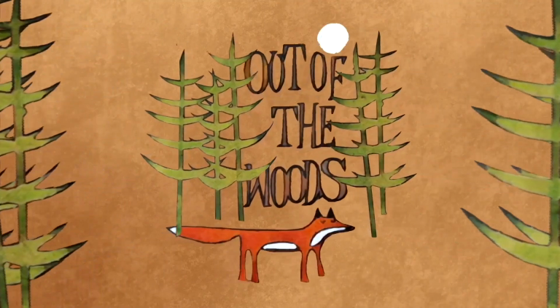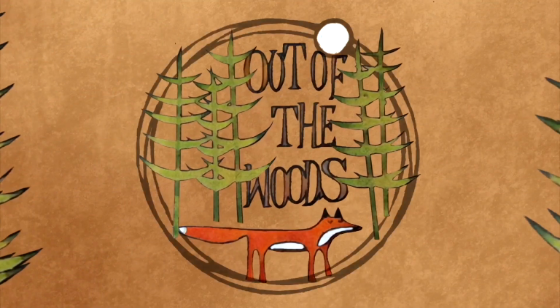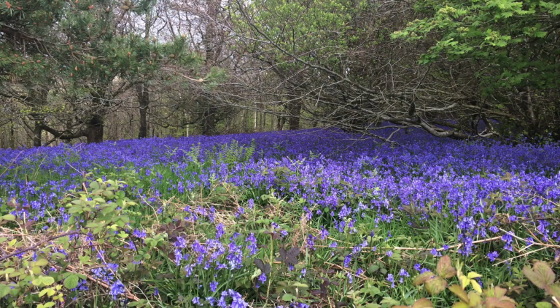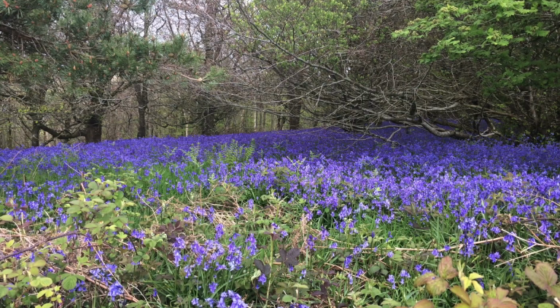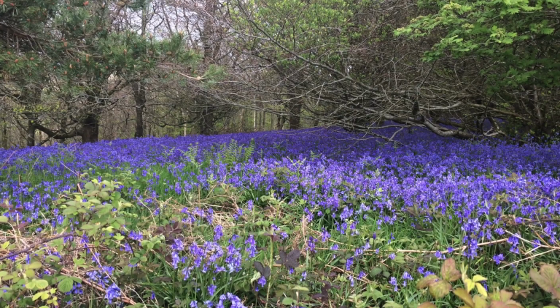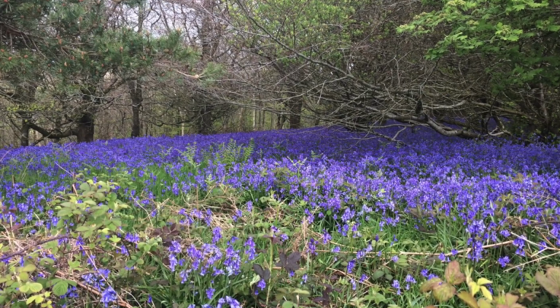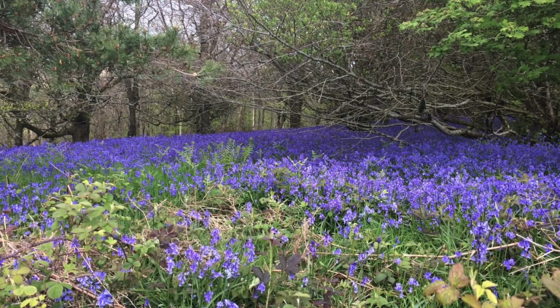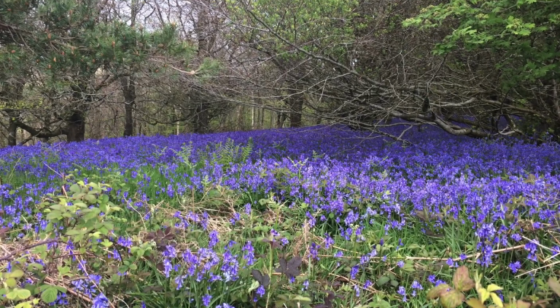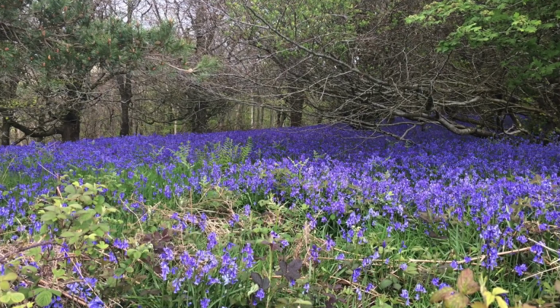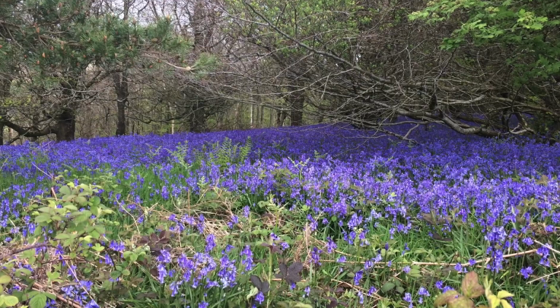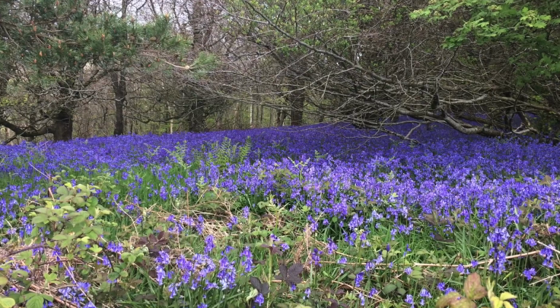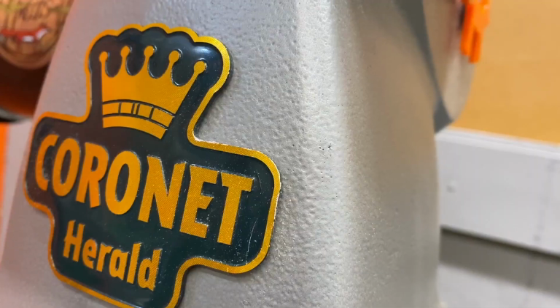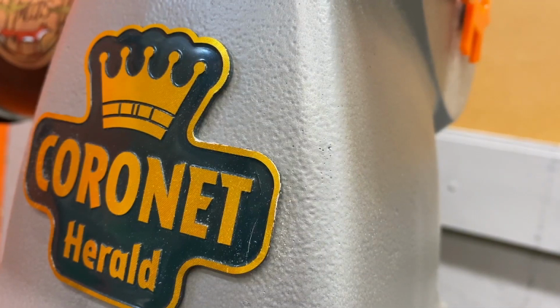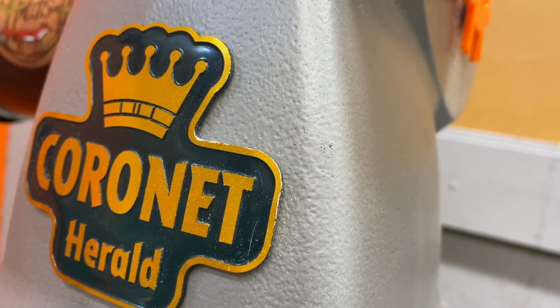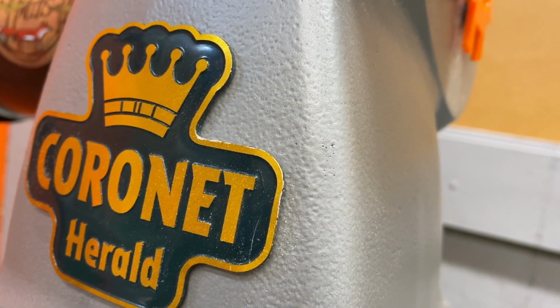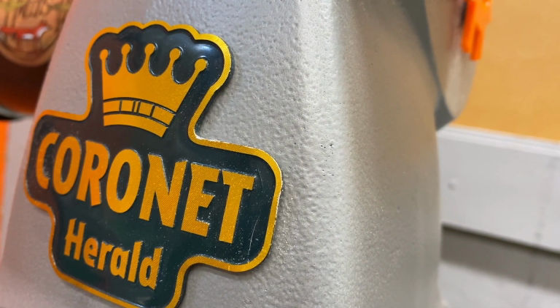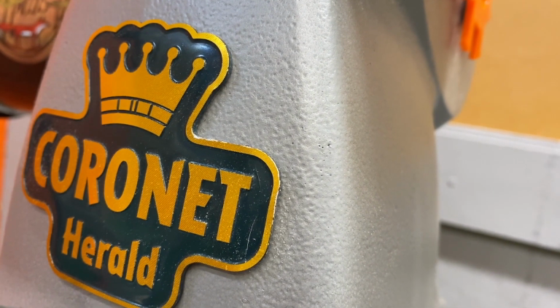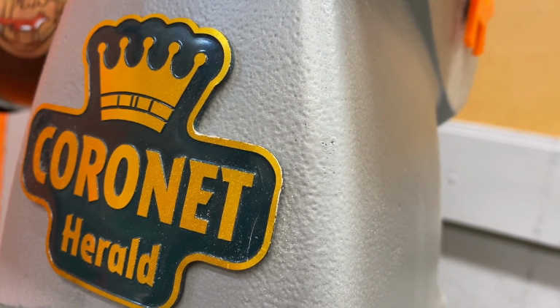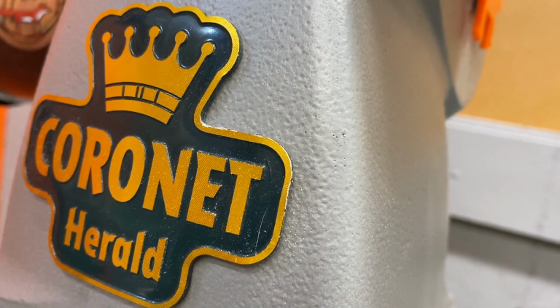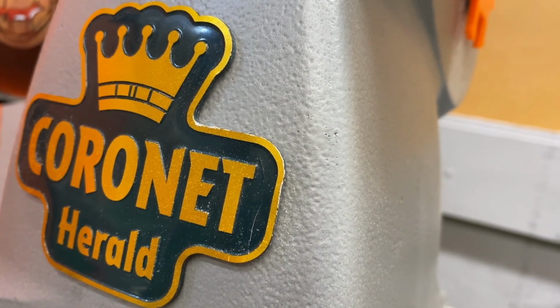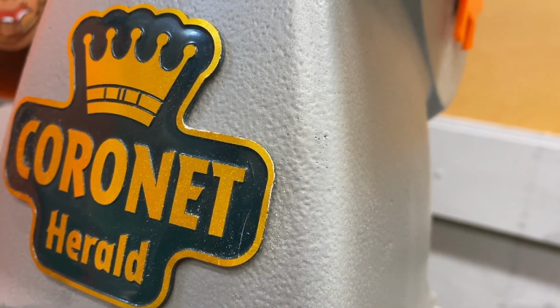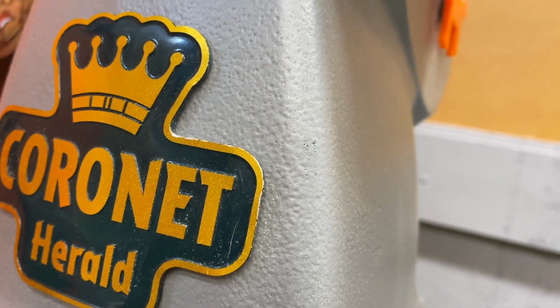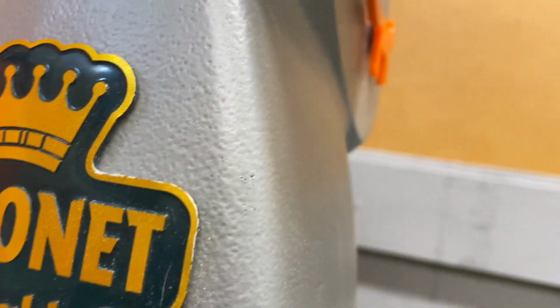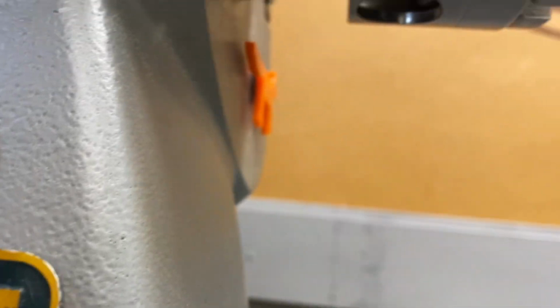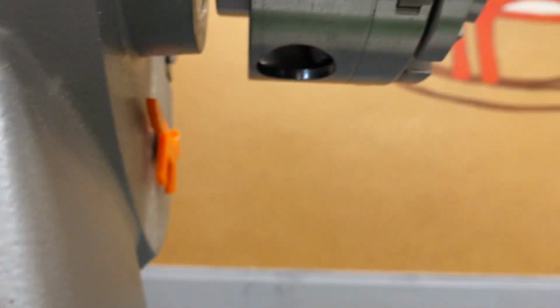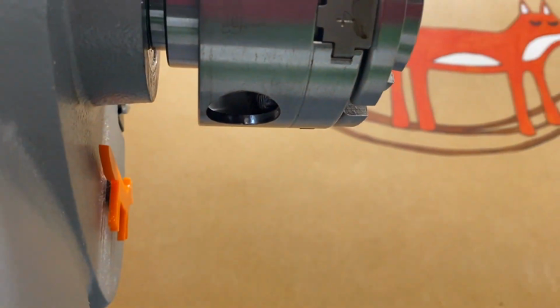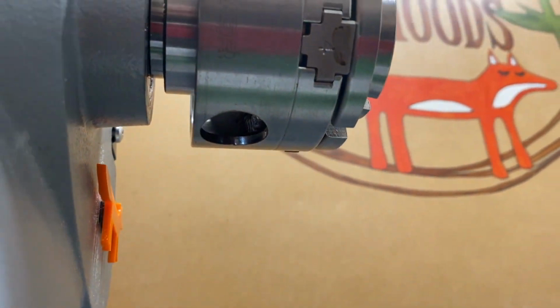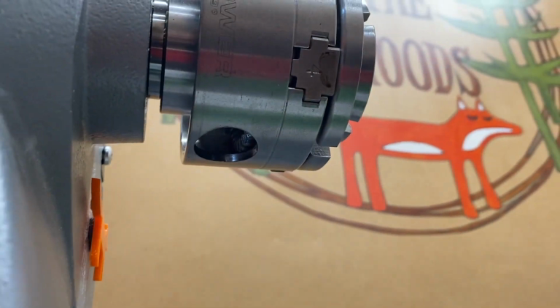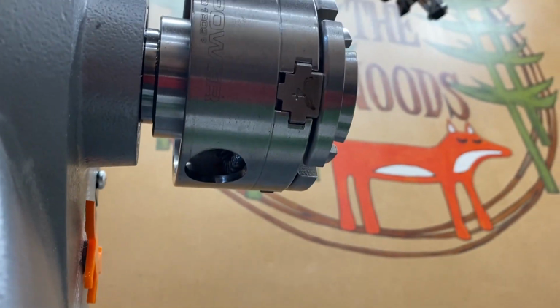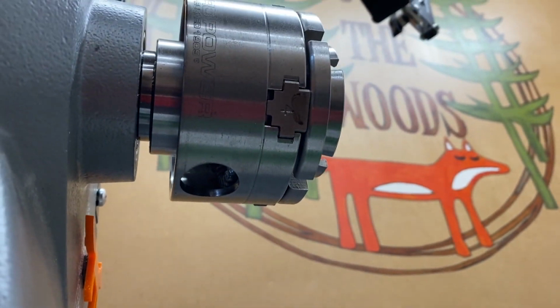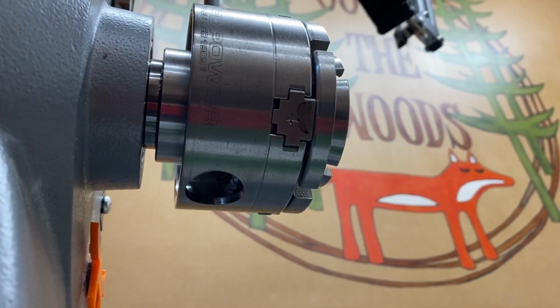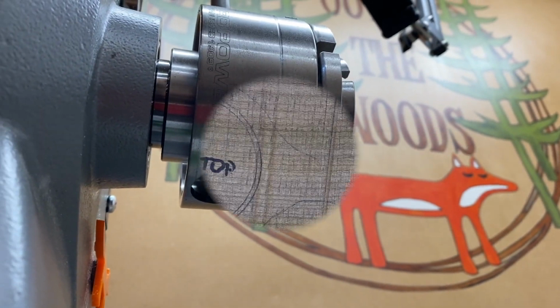Hello and welcome back to the den. The bluebells are out, it's looking beautiful. It's also looking beautiful in here. This is my new Coronet Herald lathe from Record Power. I will talk about the lathe in some upcoming videos but for today let's just get on with this build.